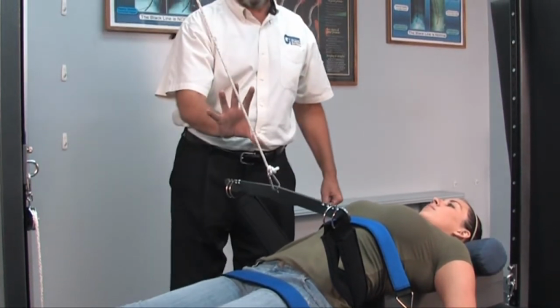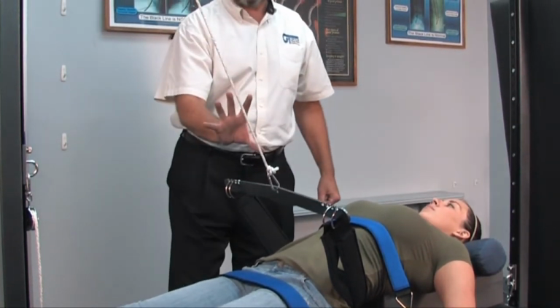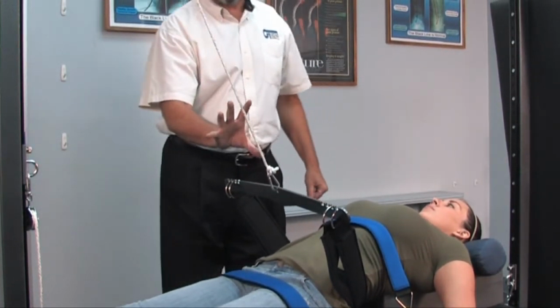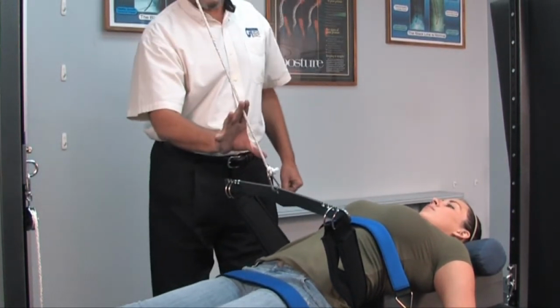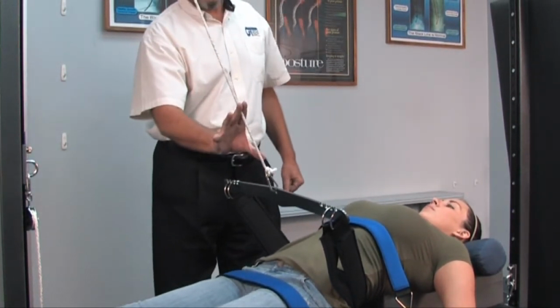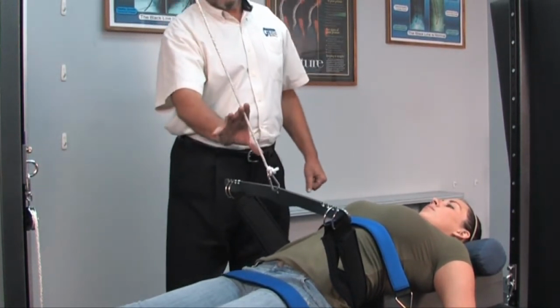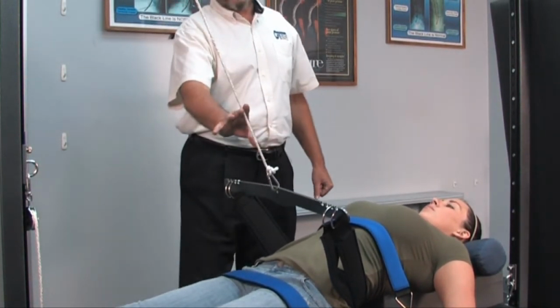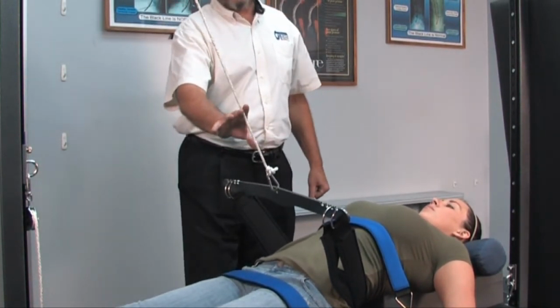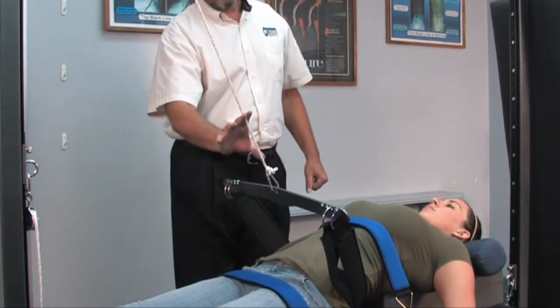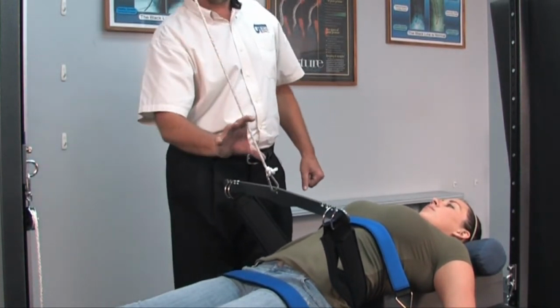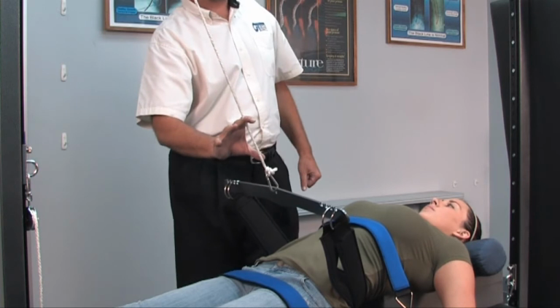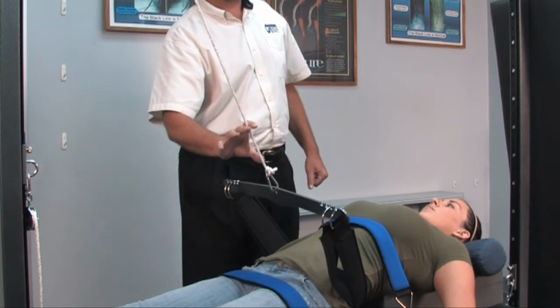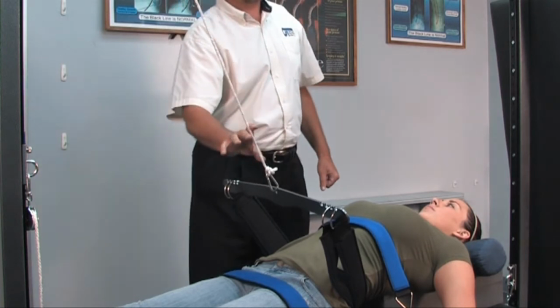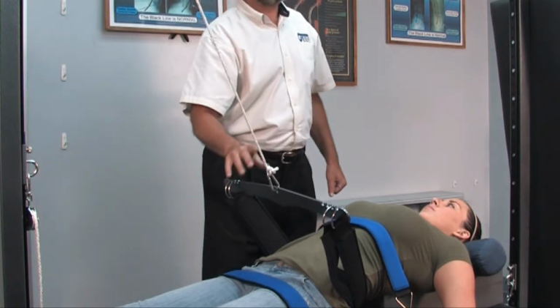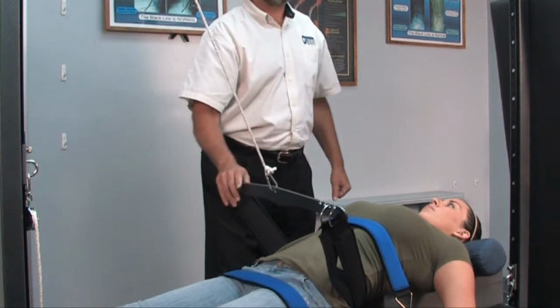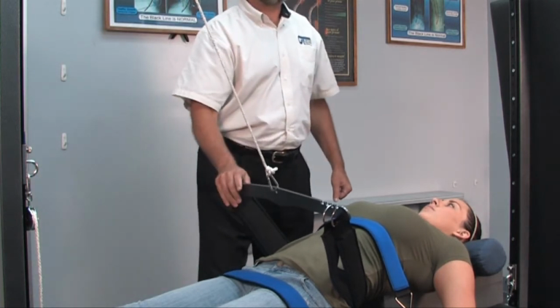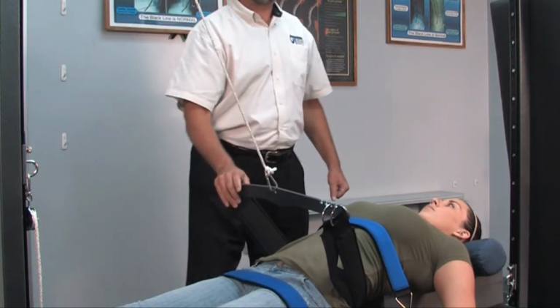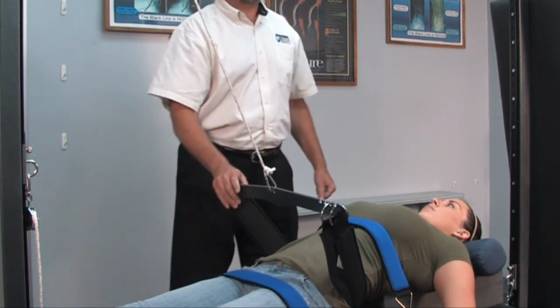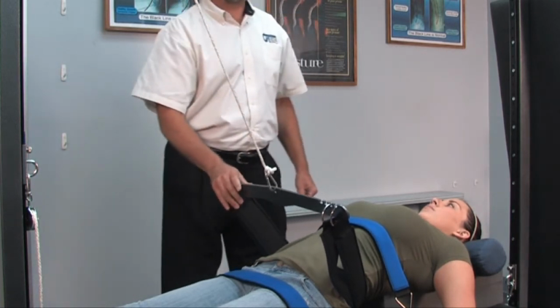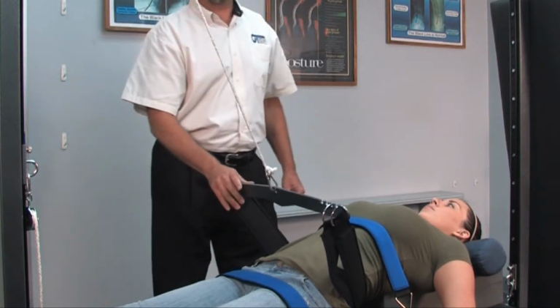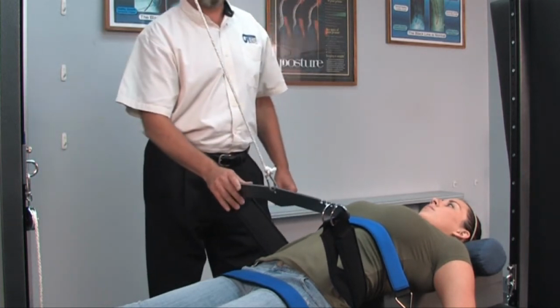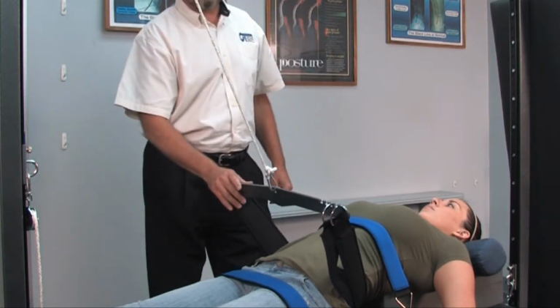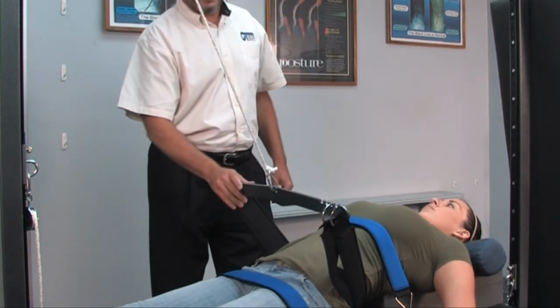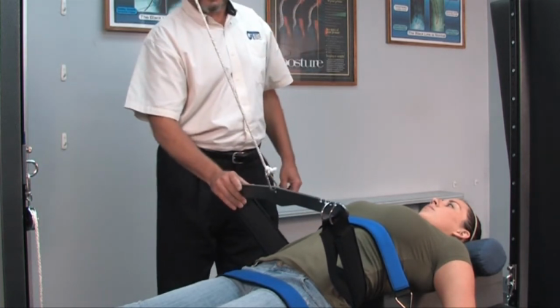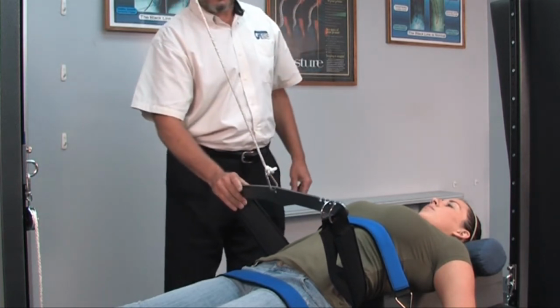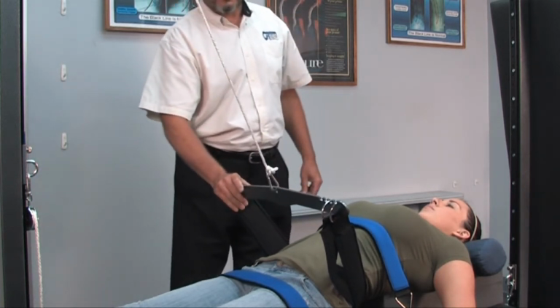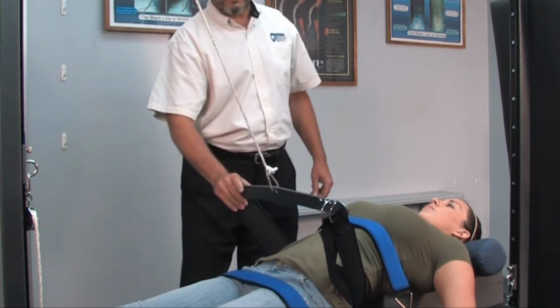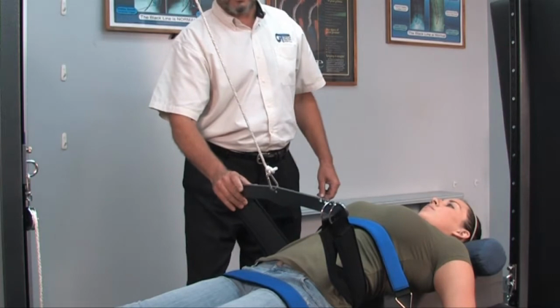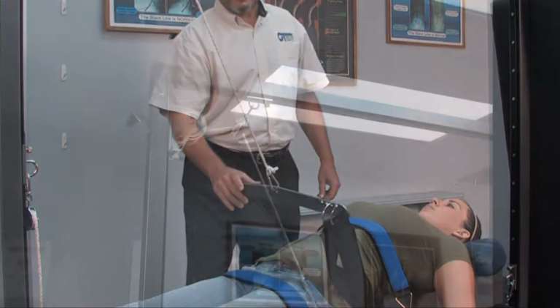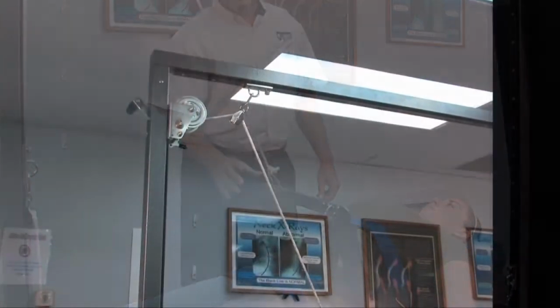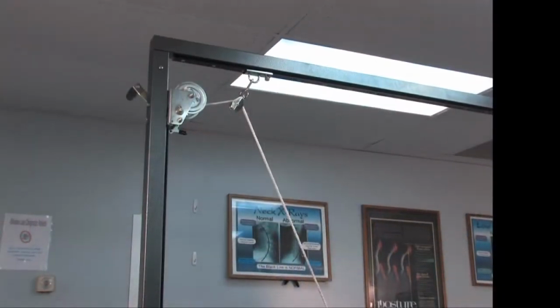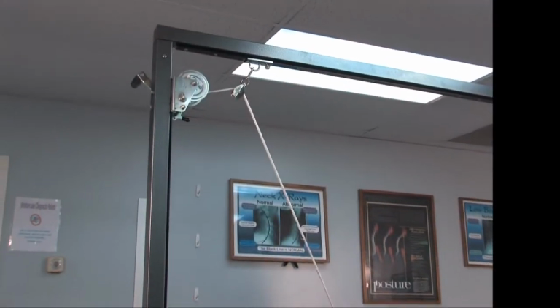If we have a scale — we do have a heavy-duty scale that can be used with this setup — you can monitor how many pounds of pull you're doing, or you can simply do it to patient tolerance.